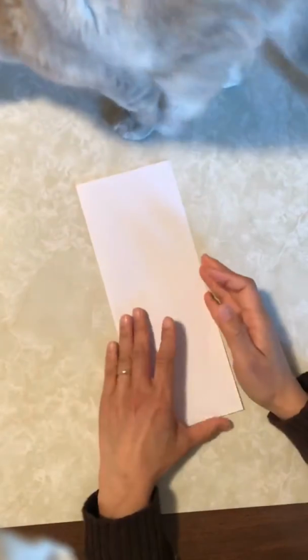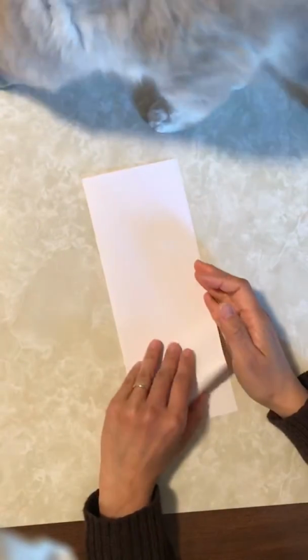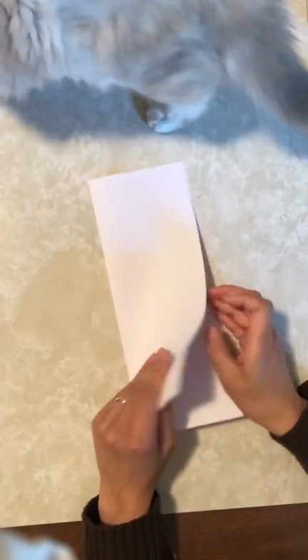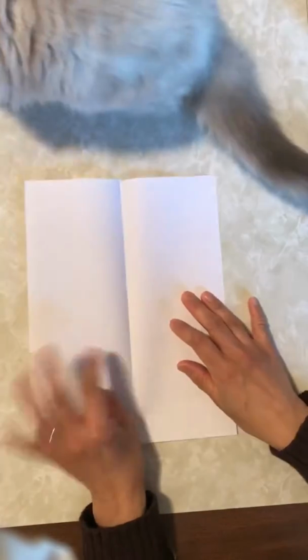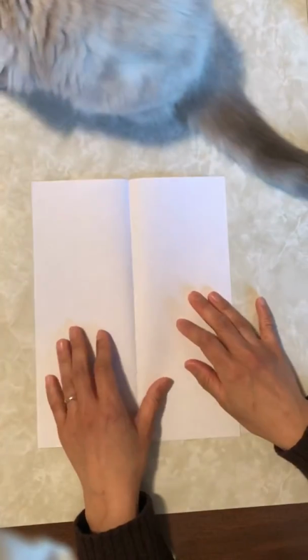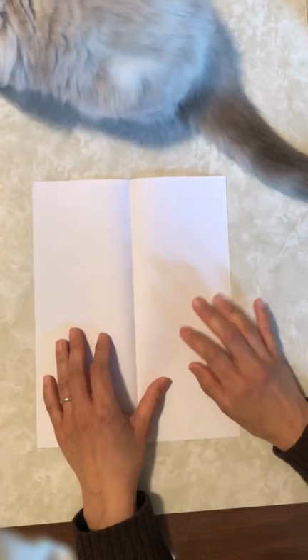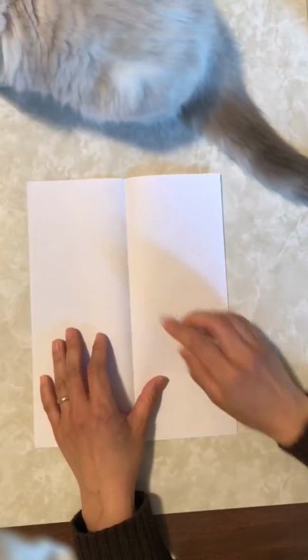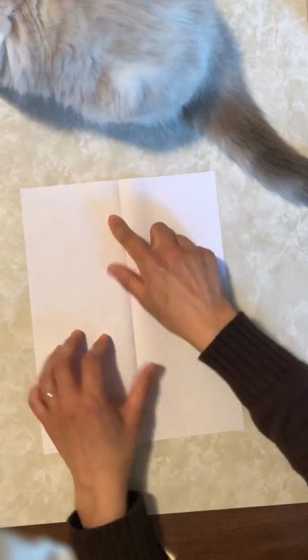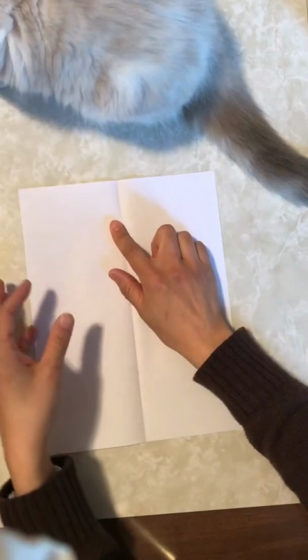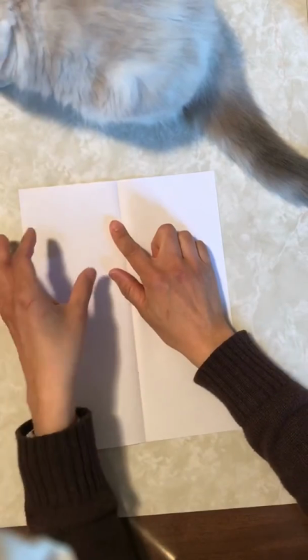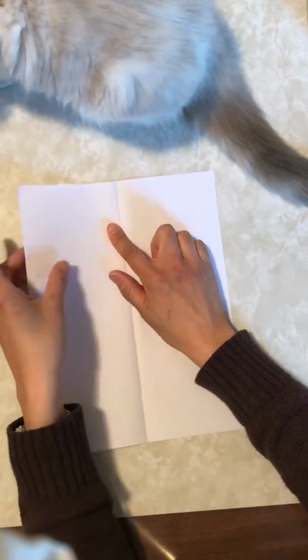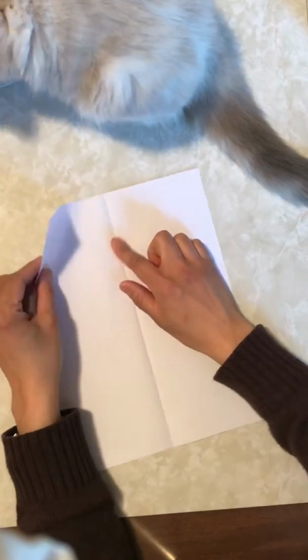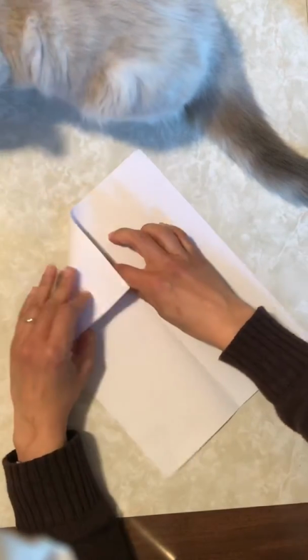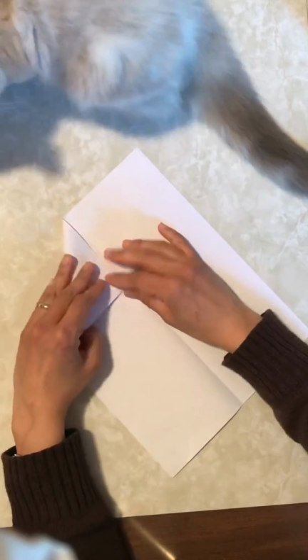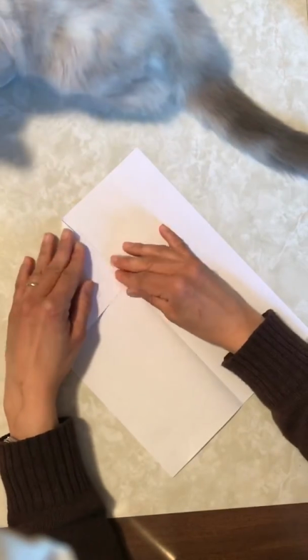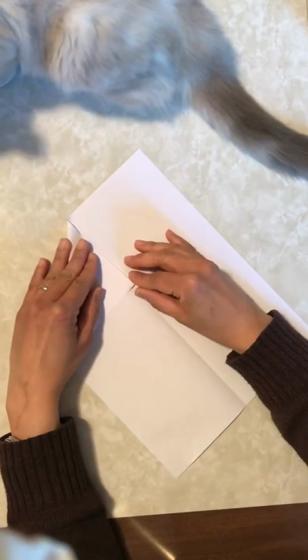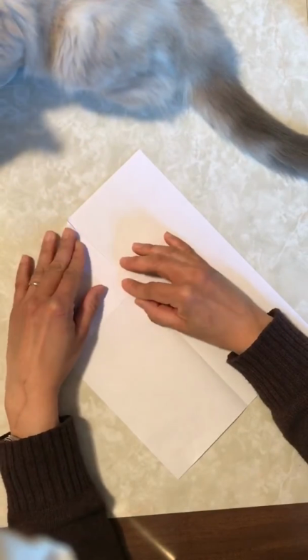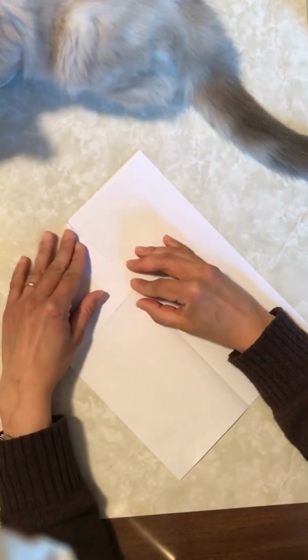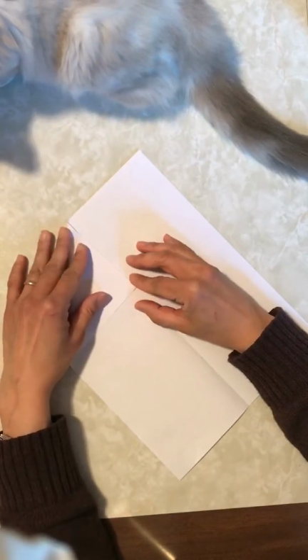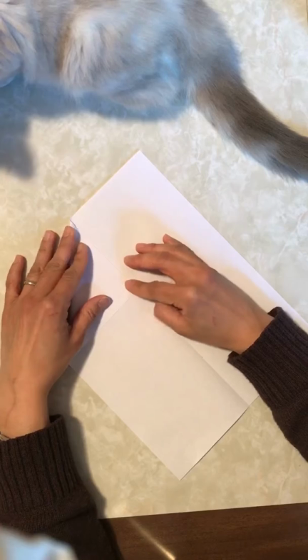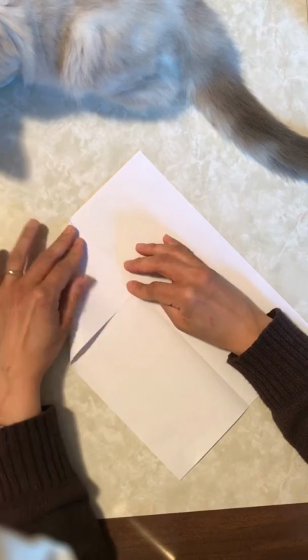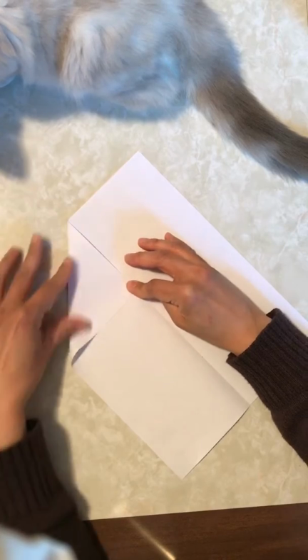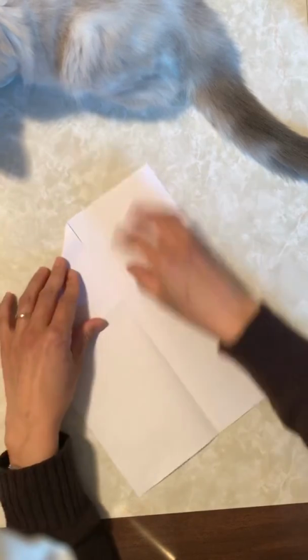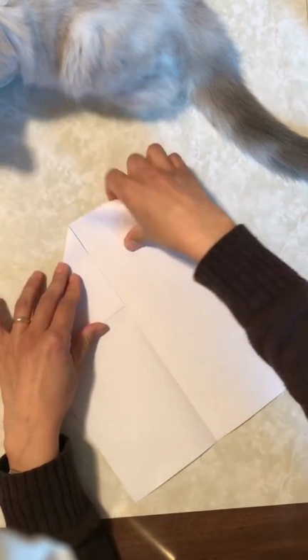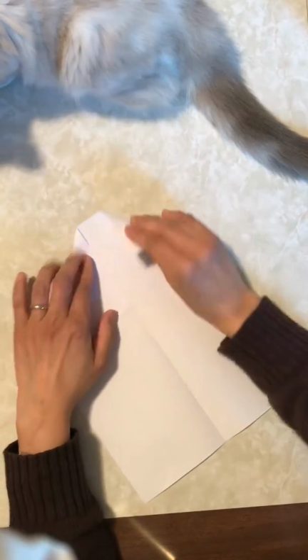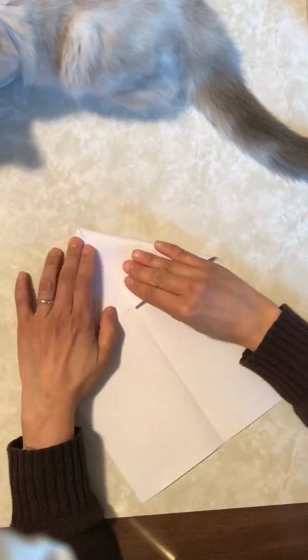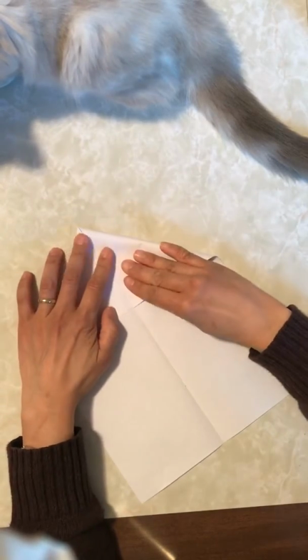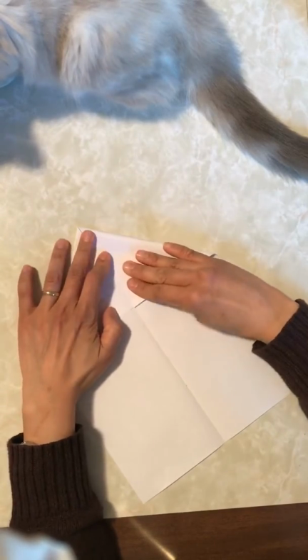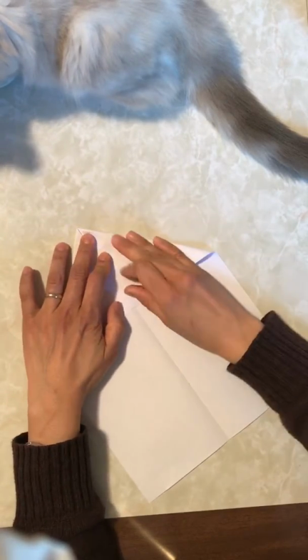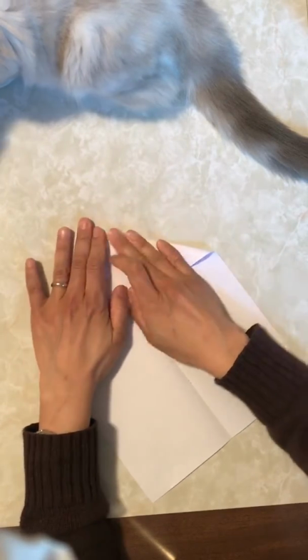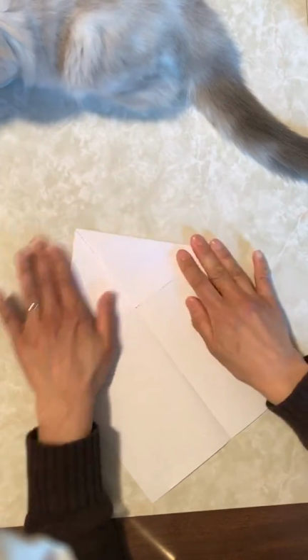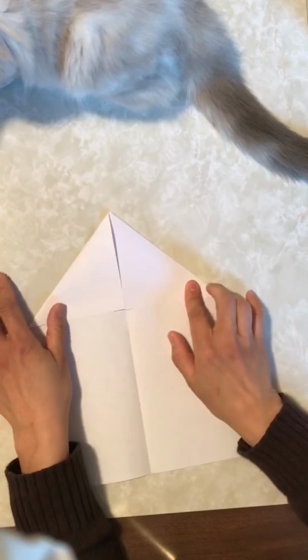And now, unfold it, and we are going to fold the top two corners. Like this, Zero. And here. Perfect!